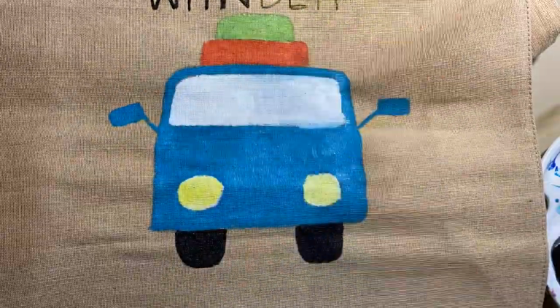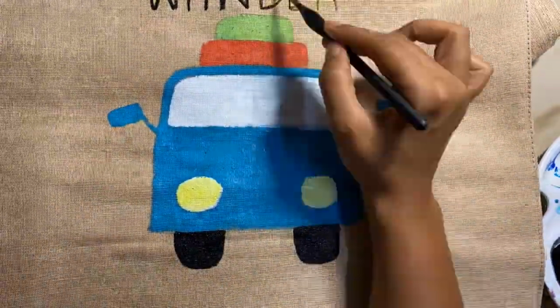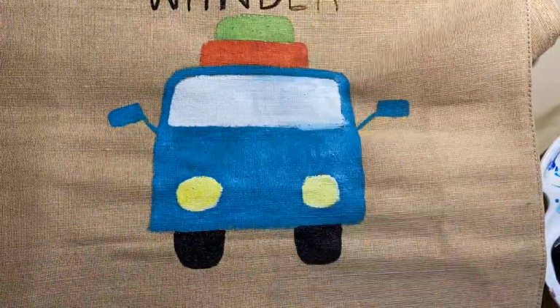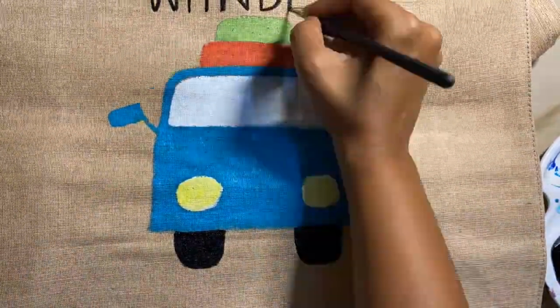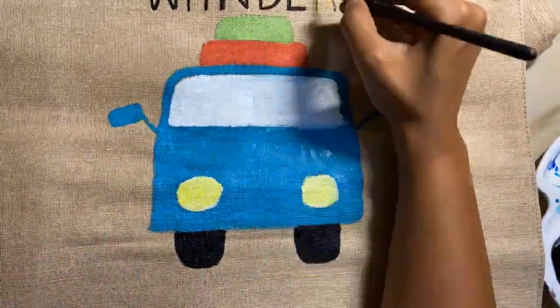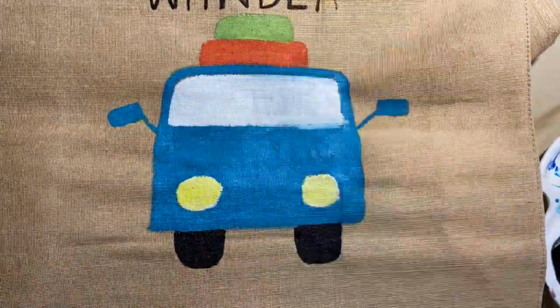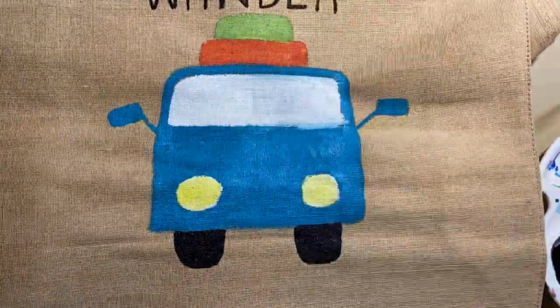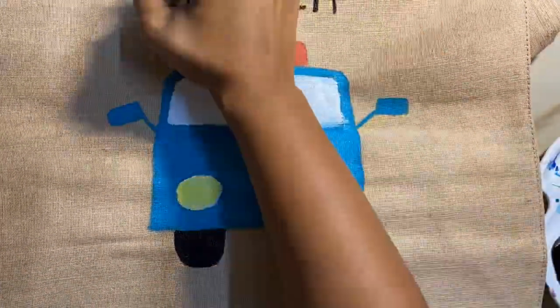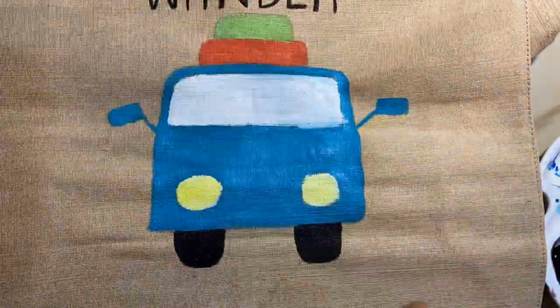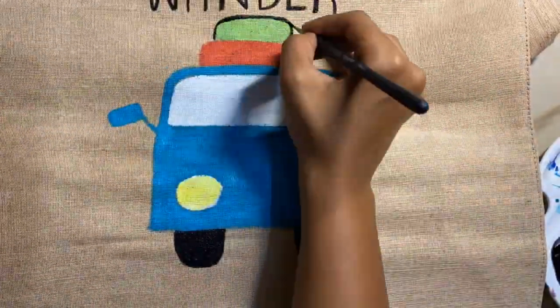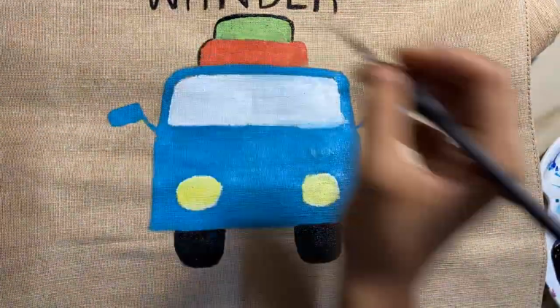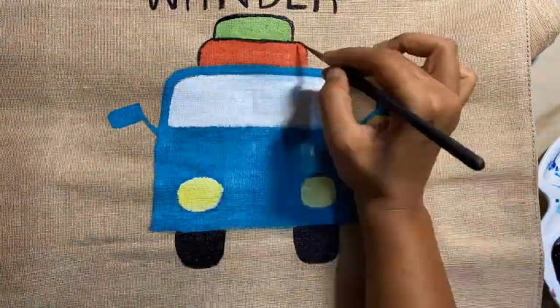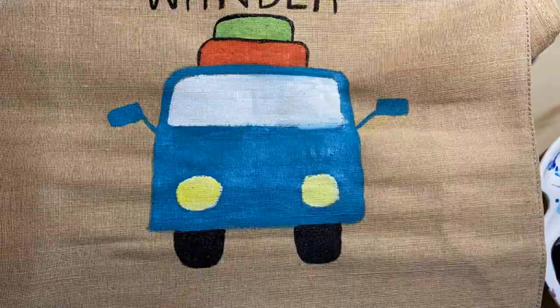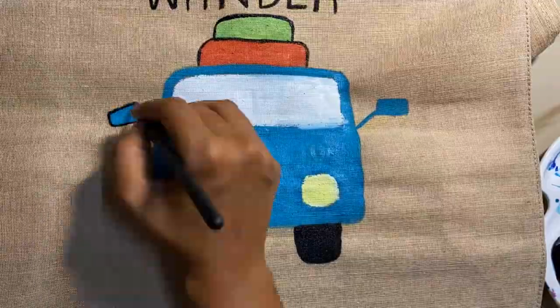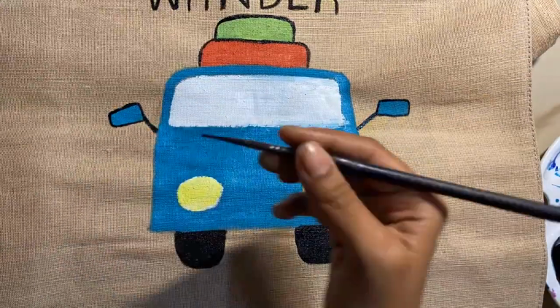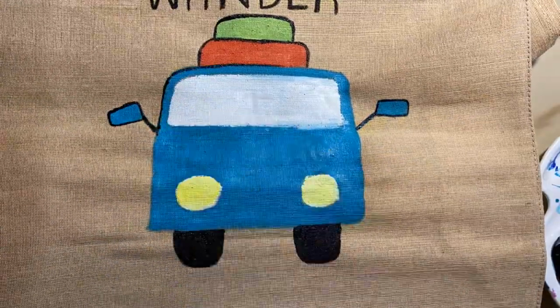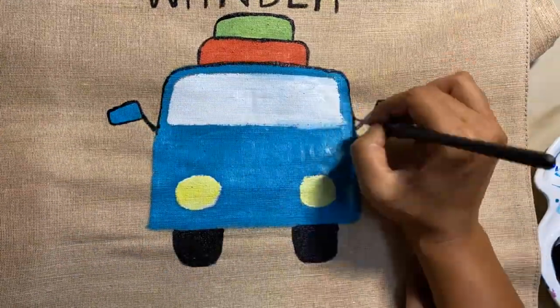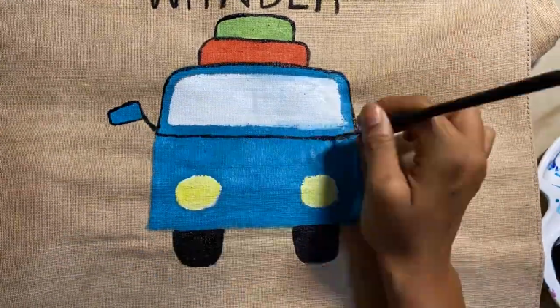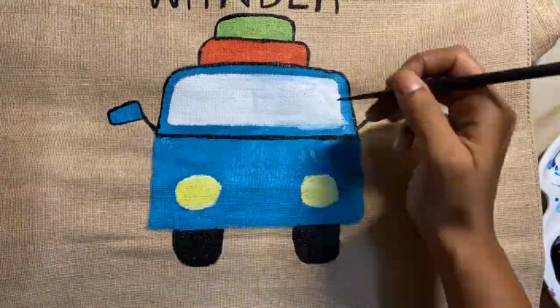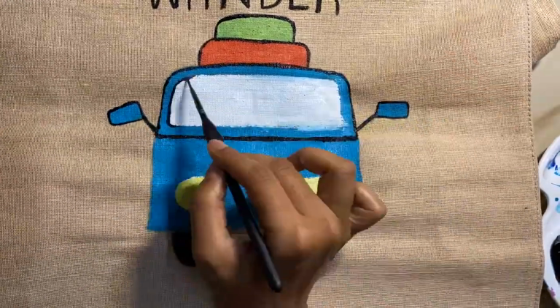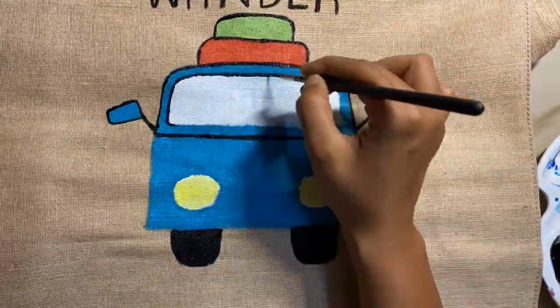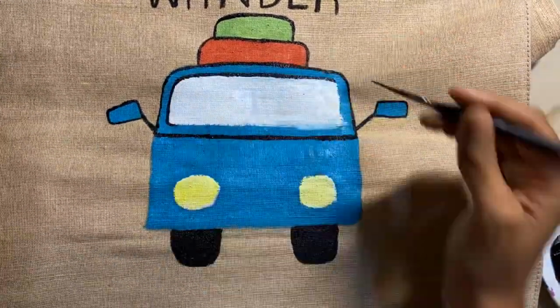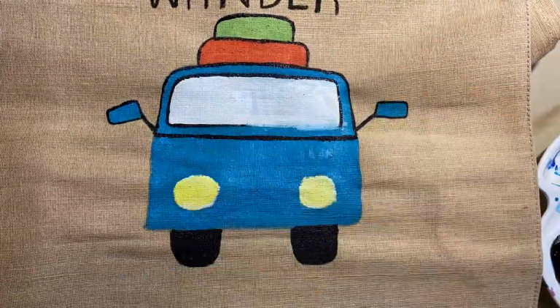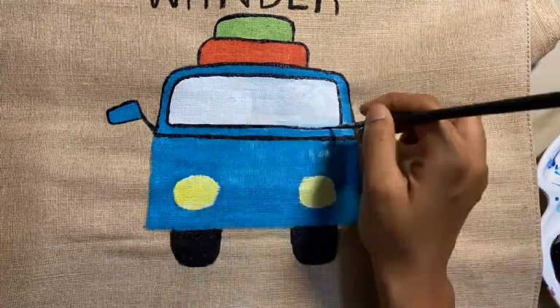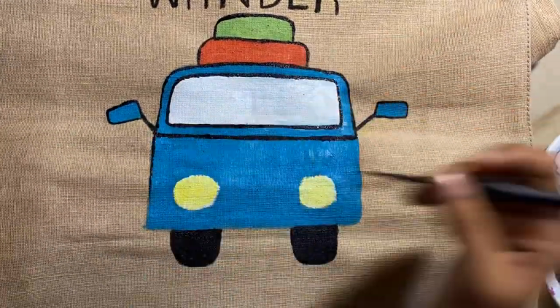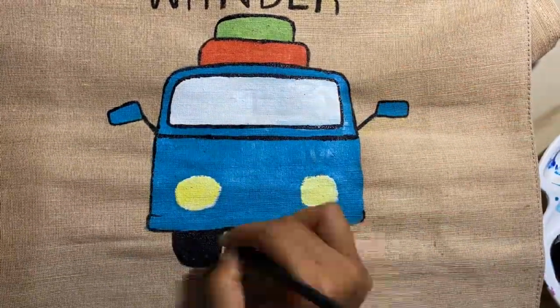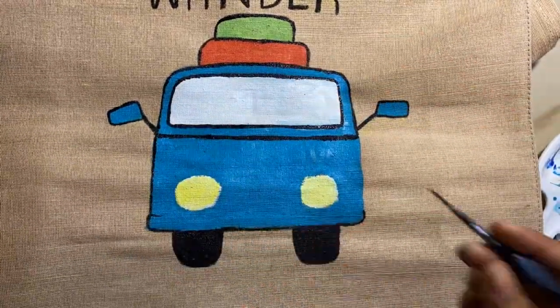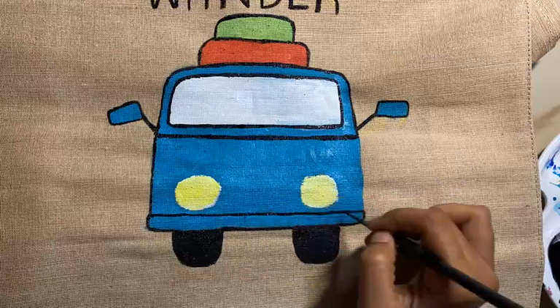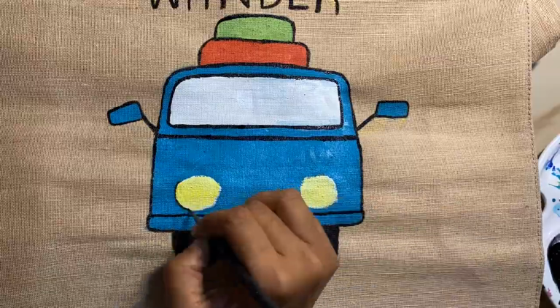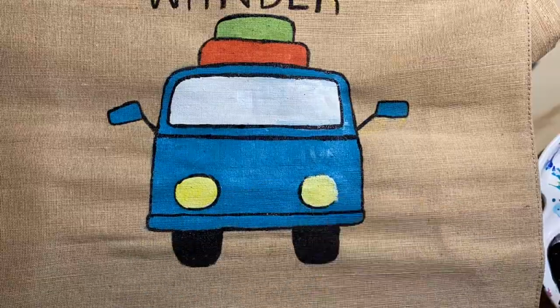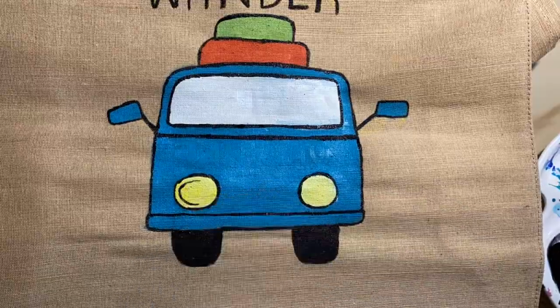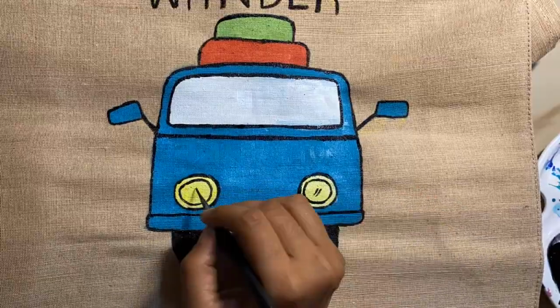But if you are using fabric paints or something which is a little thinner, then I would highly recommend you to keep a small paper or something at the back. Hope you enjoyed watching this!